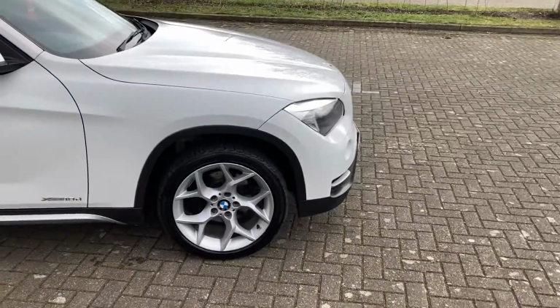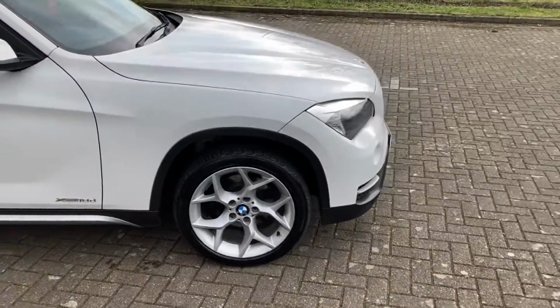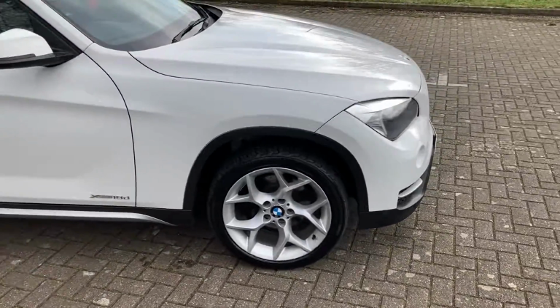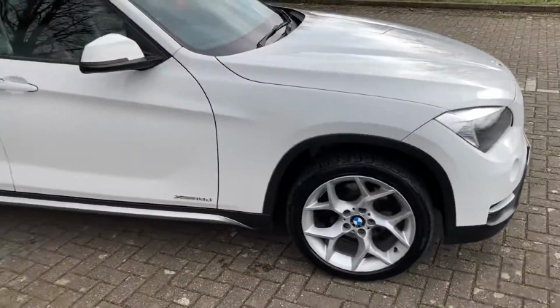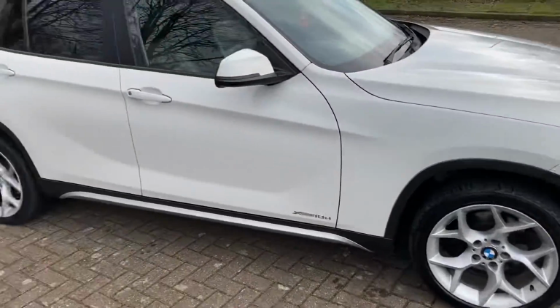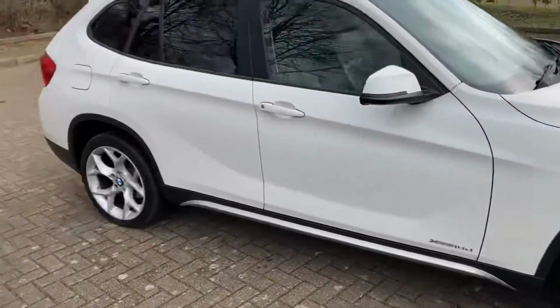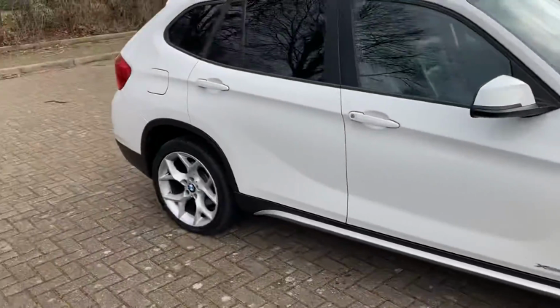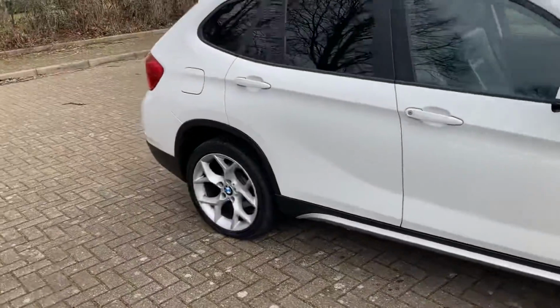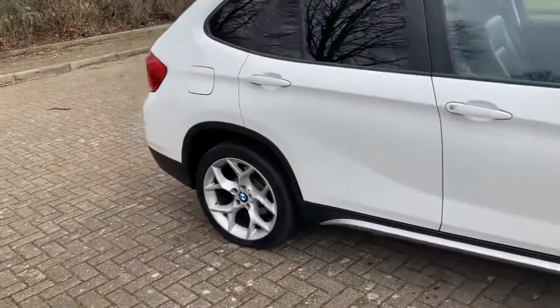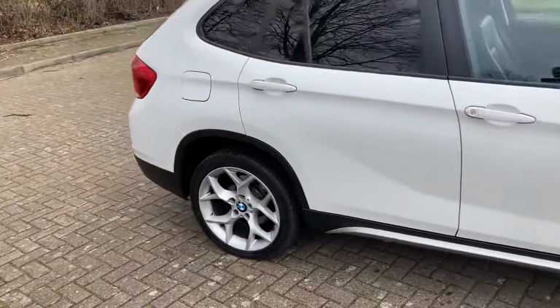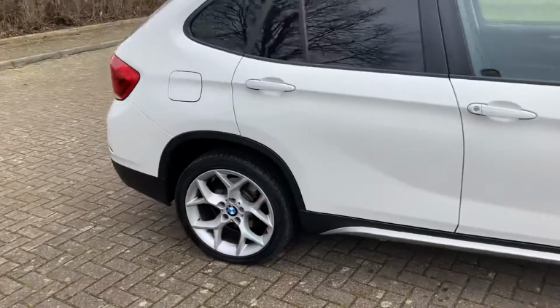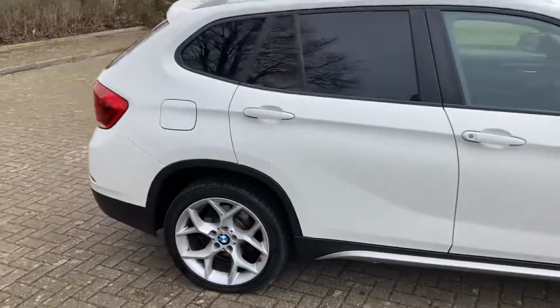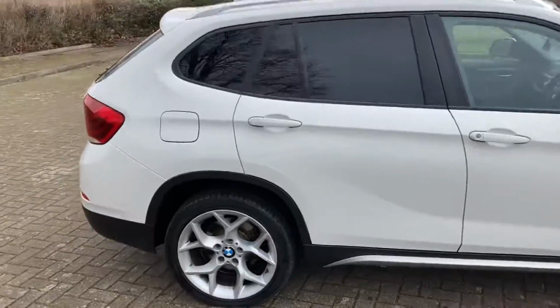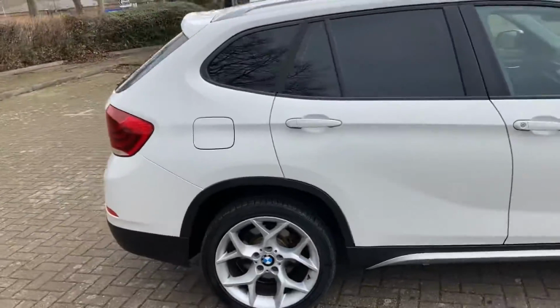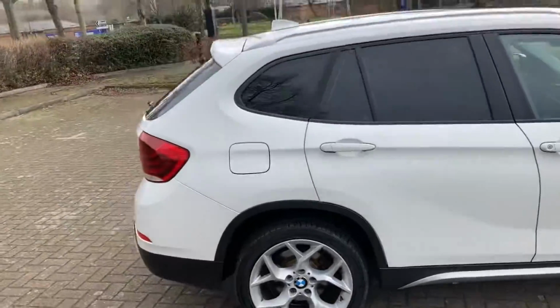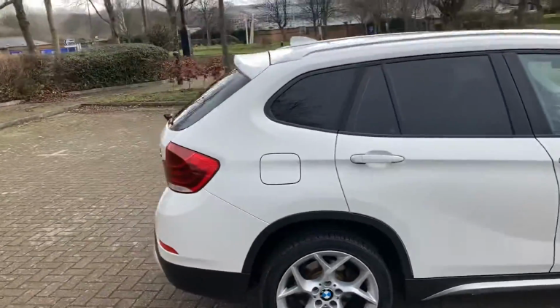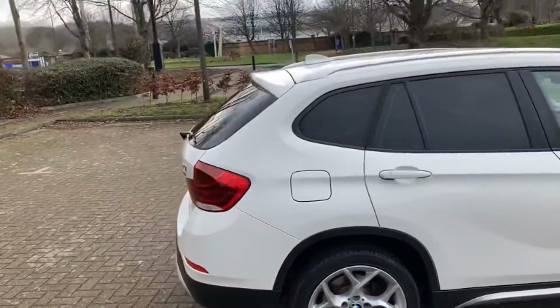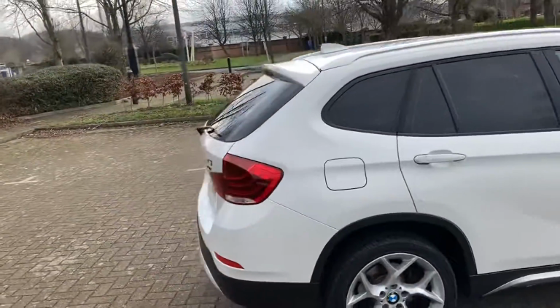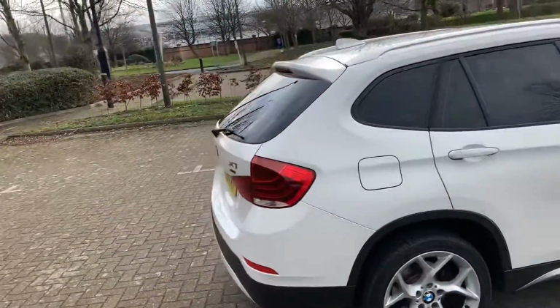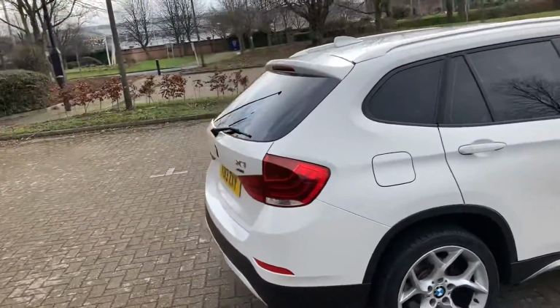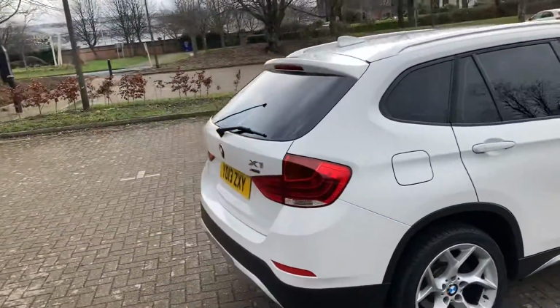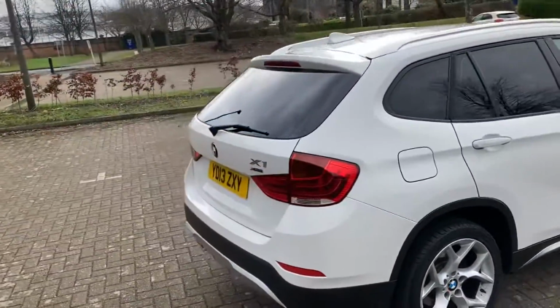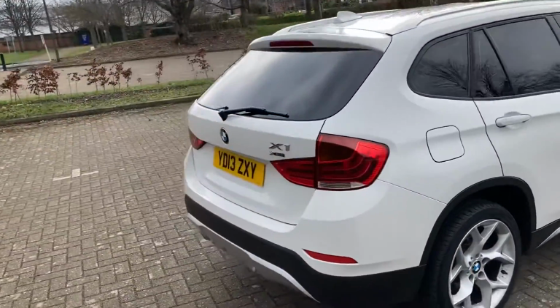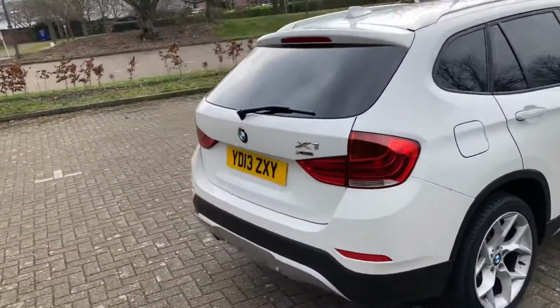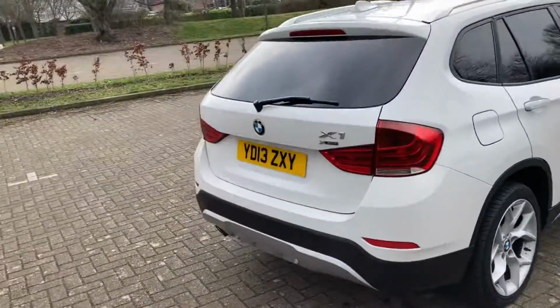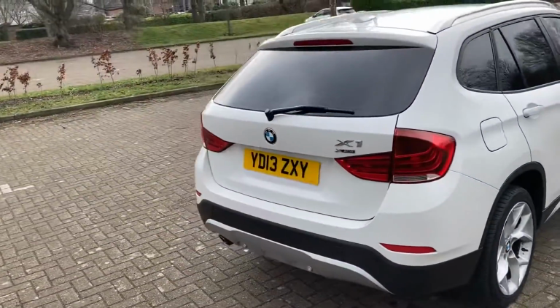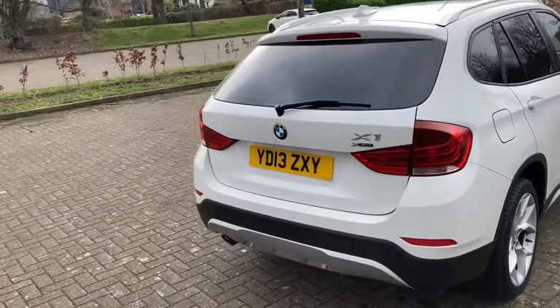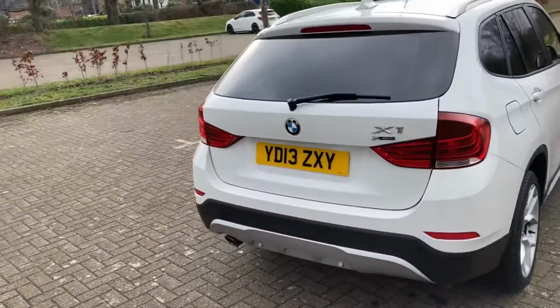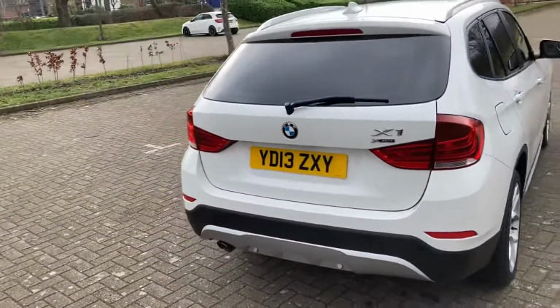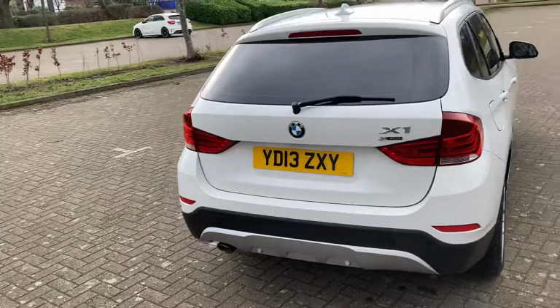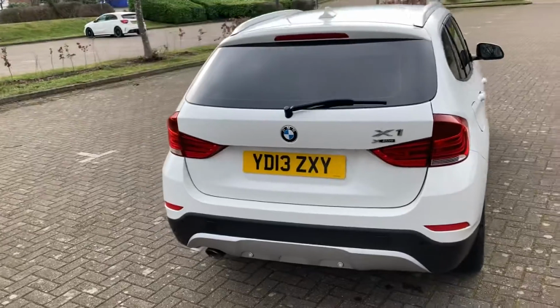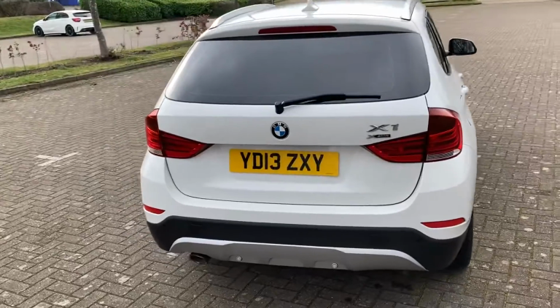It's got 18-inch silver alloy wheels, rear privacy windows, and rear parking sensors.